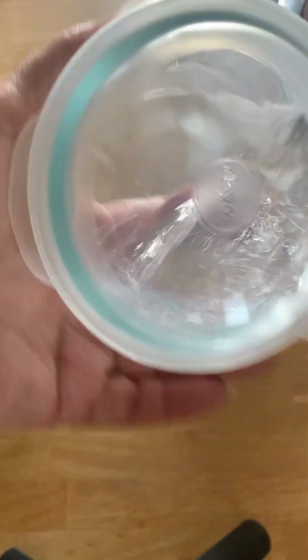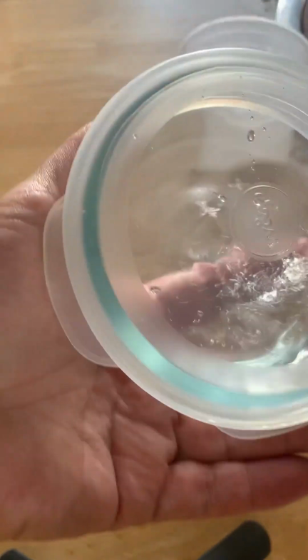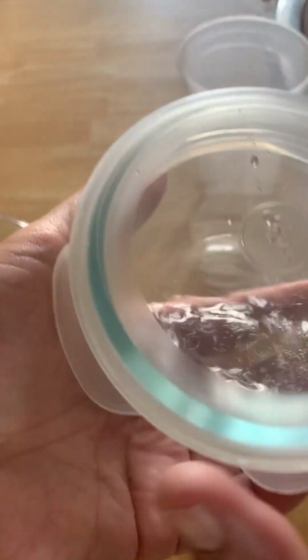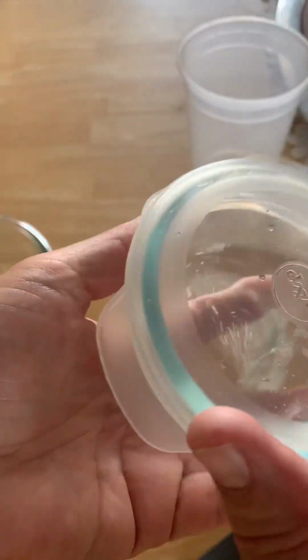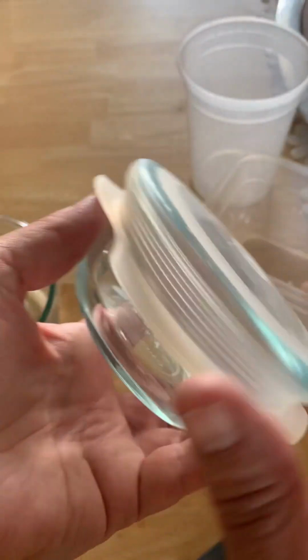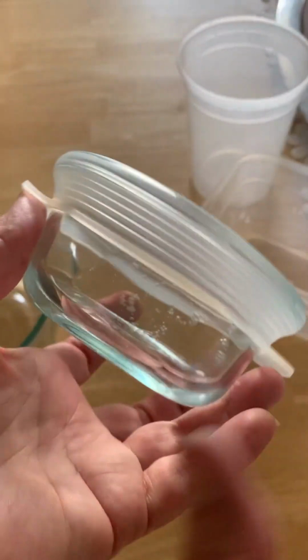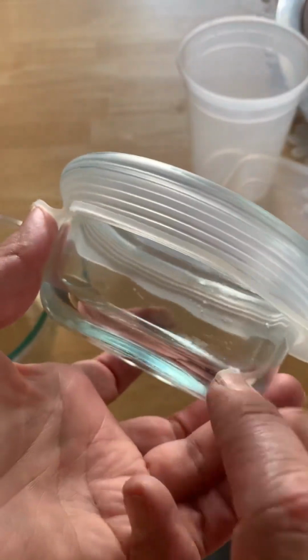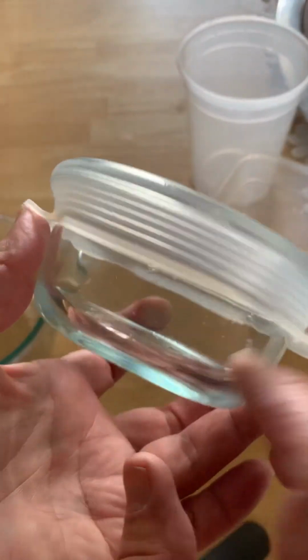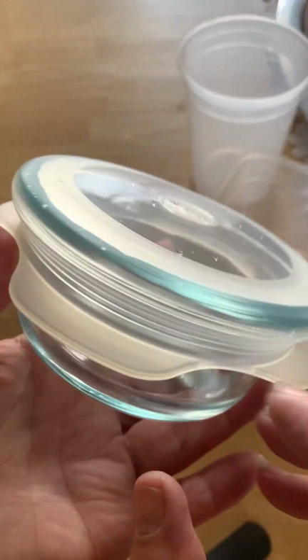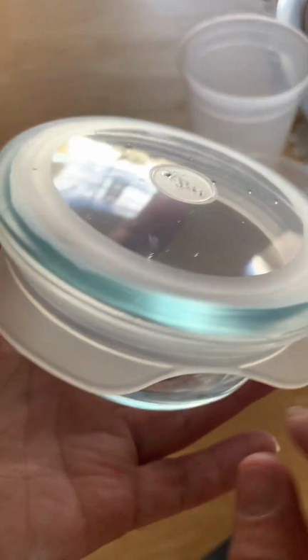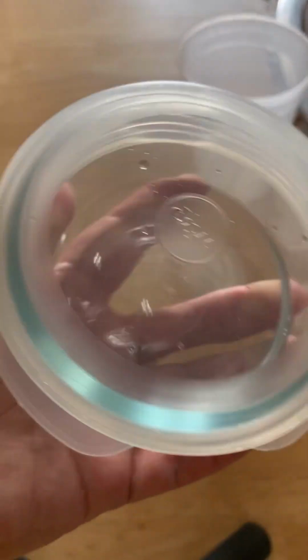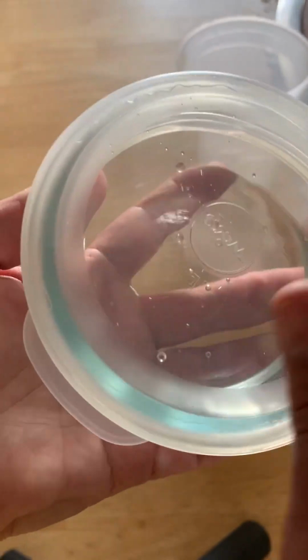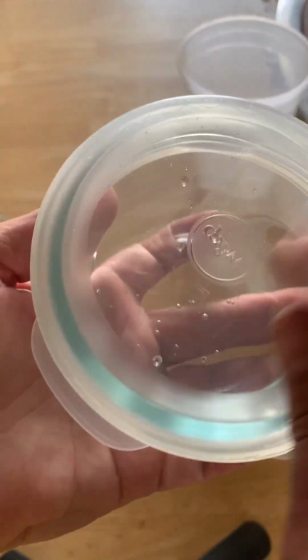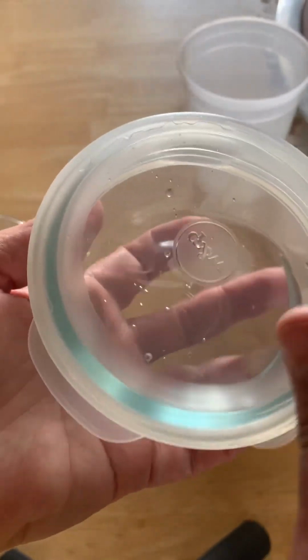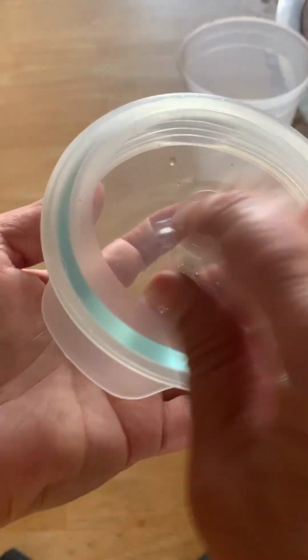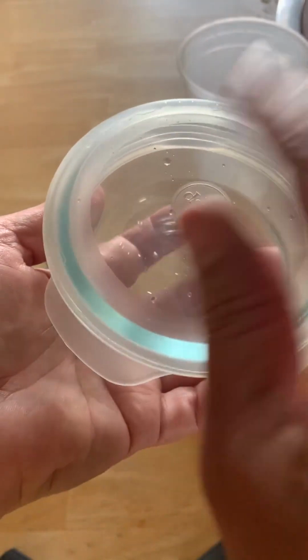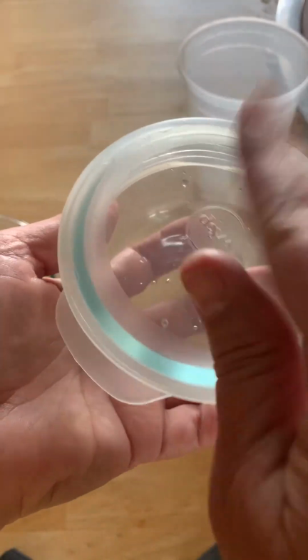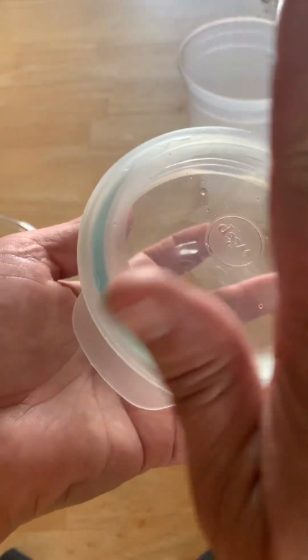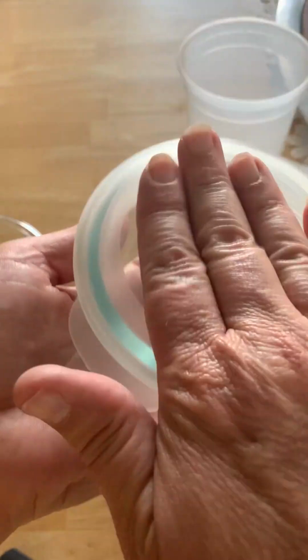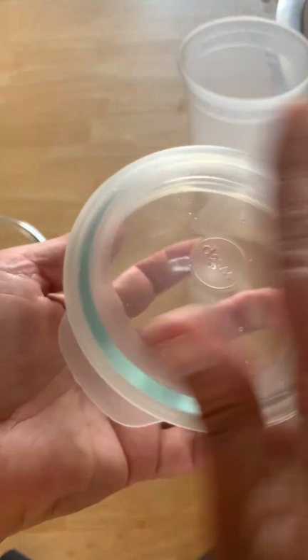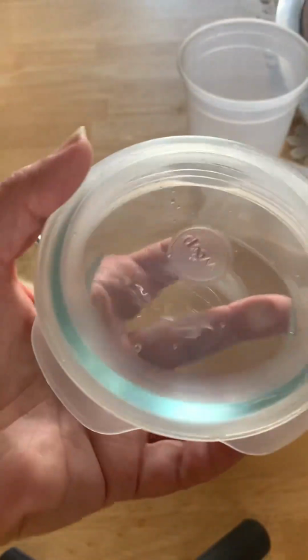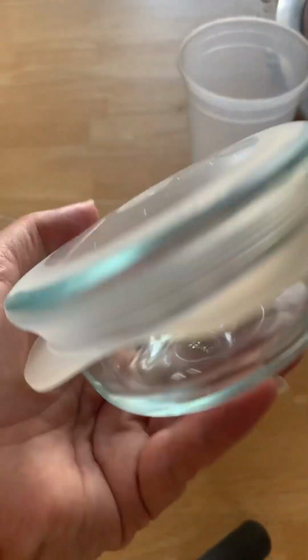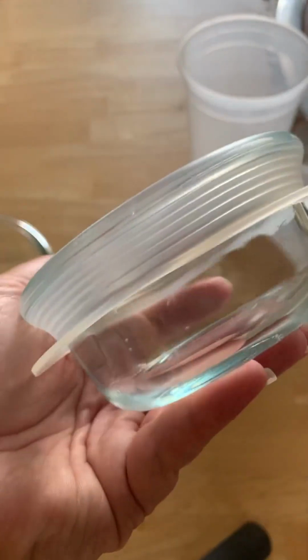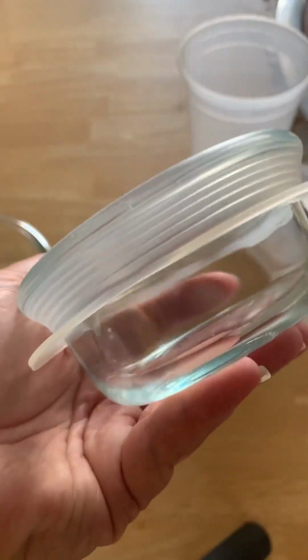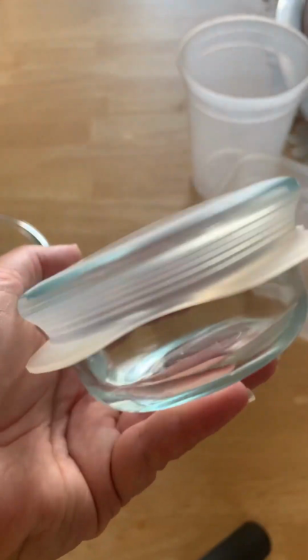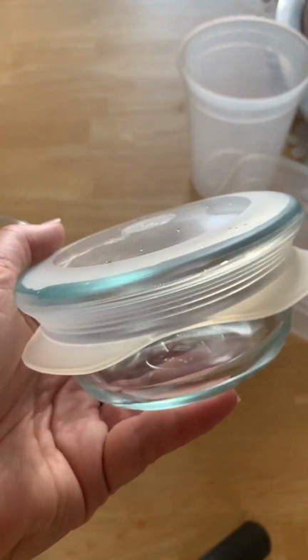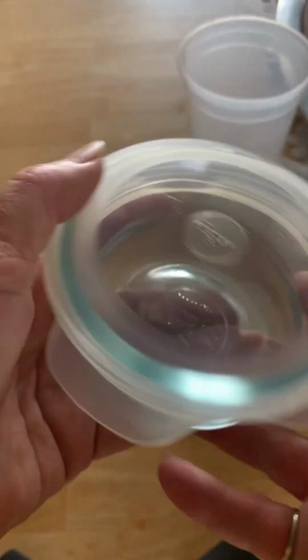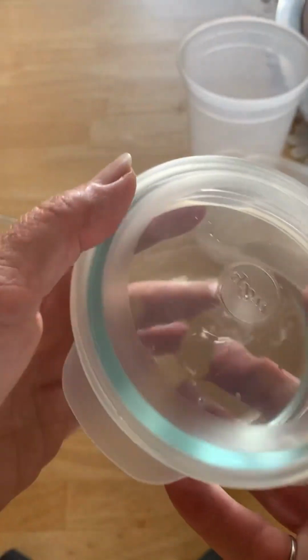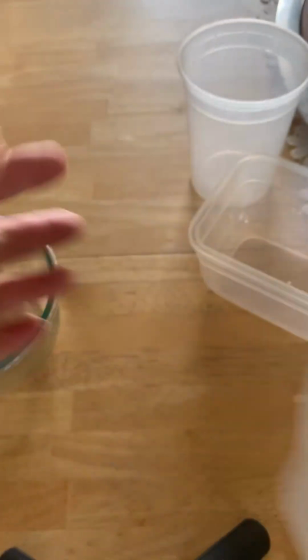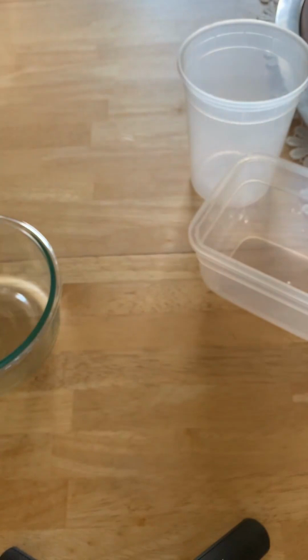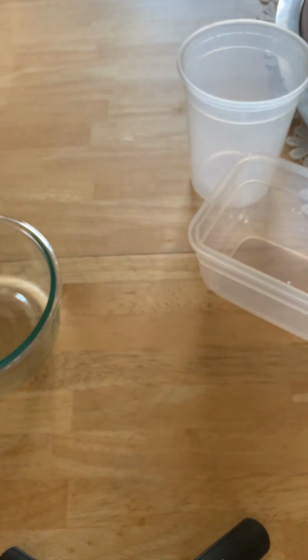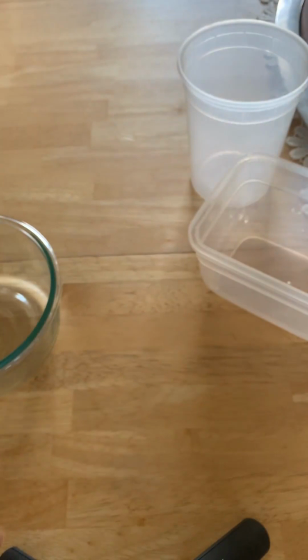This size in particular — I wish I had just gotten a bunch of these, because I keep losing the lids for these or they break or snap off or whatever.